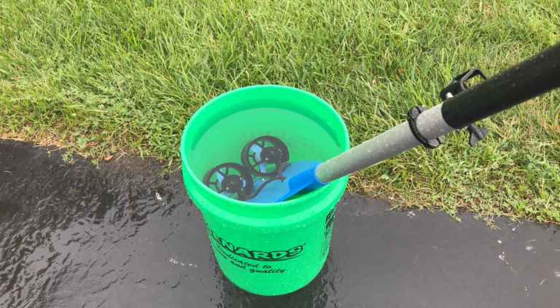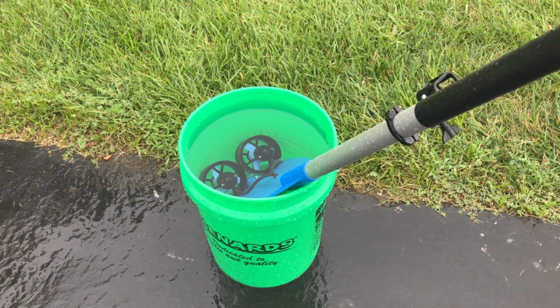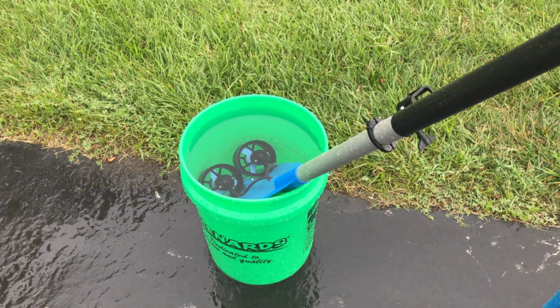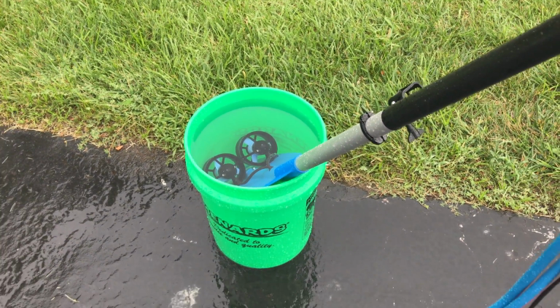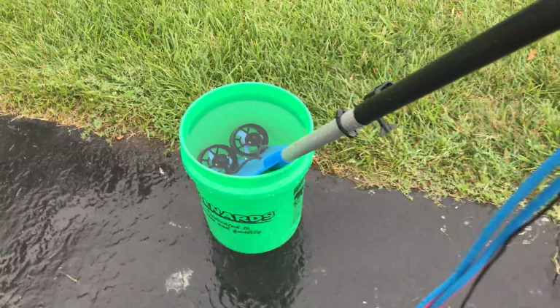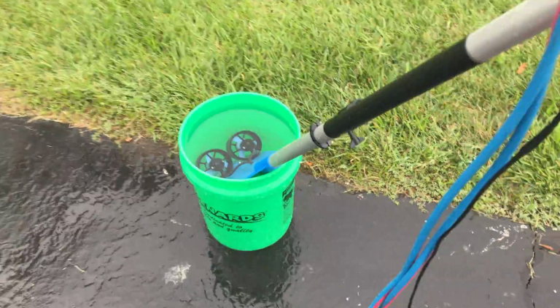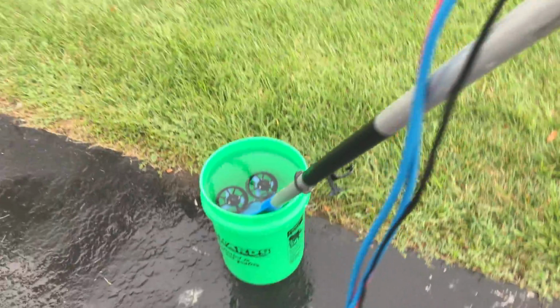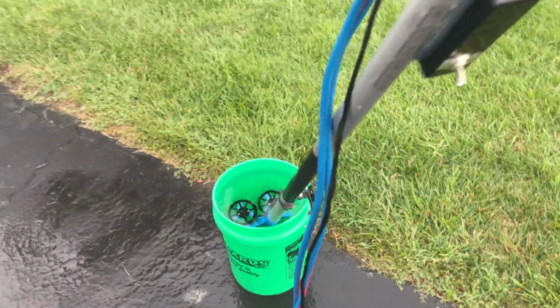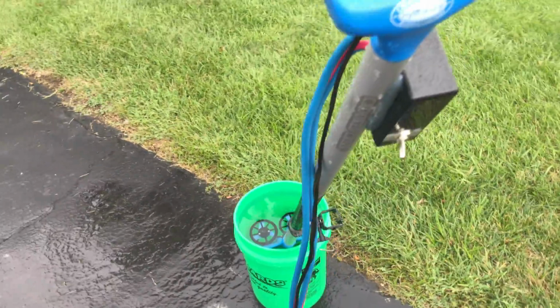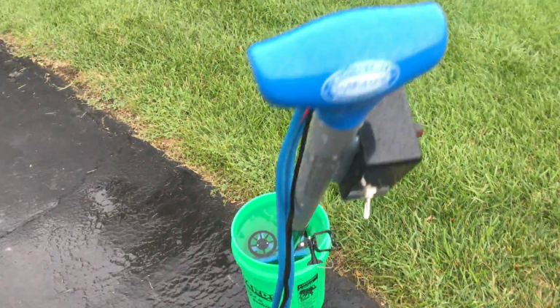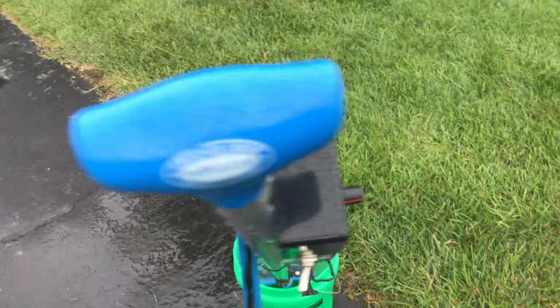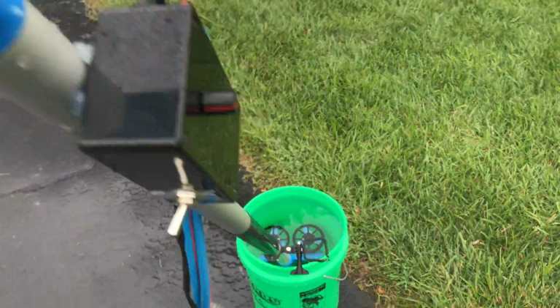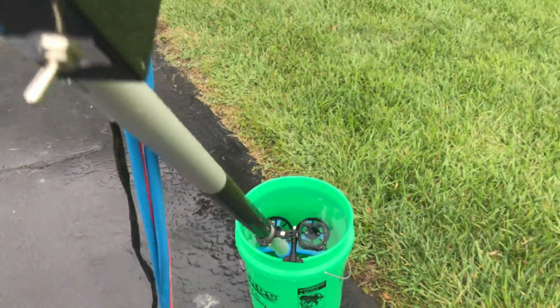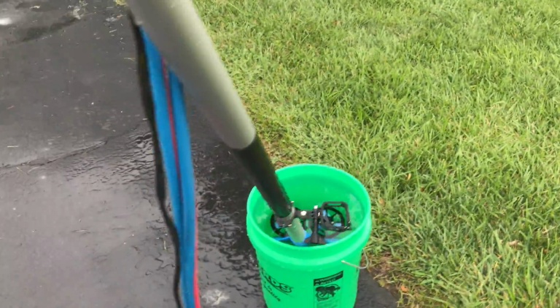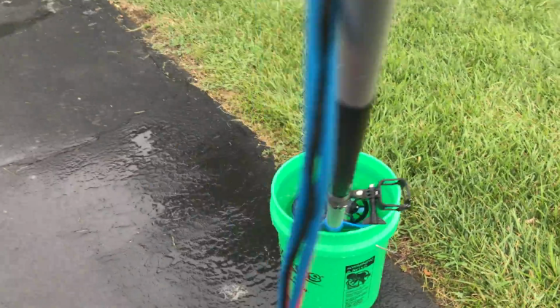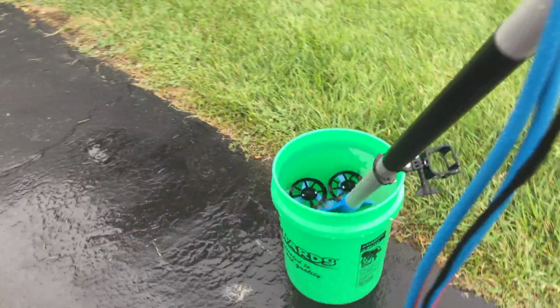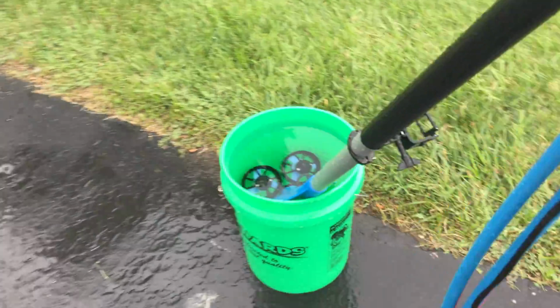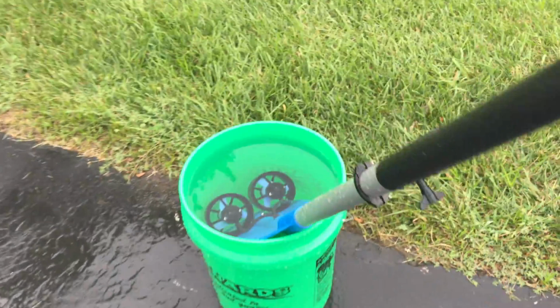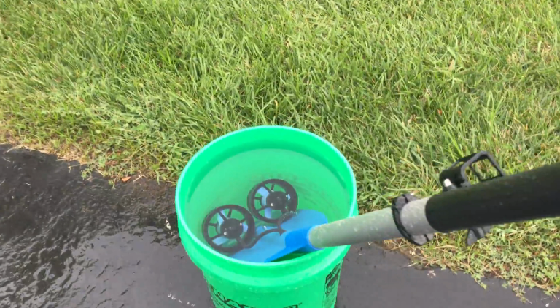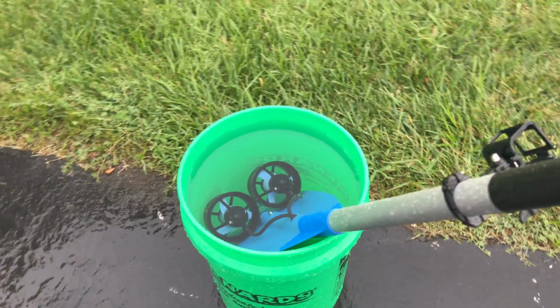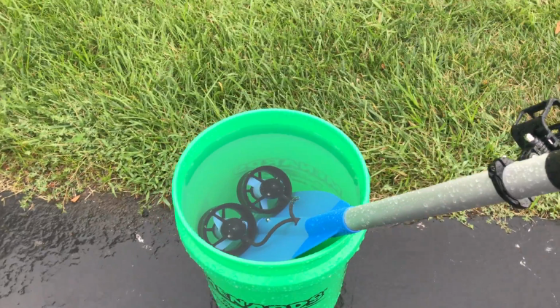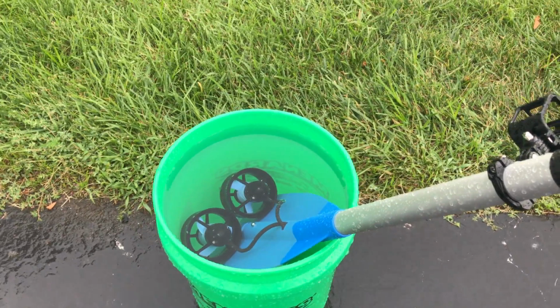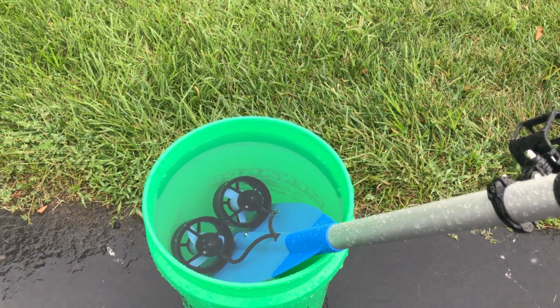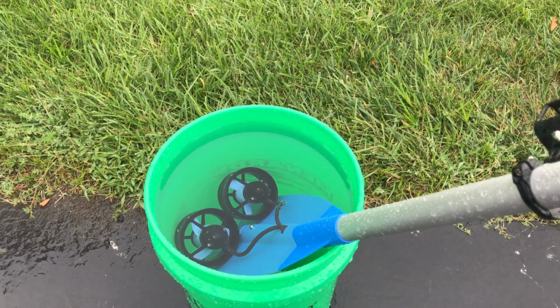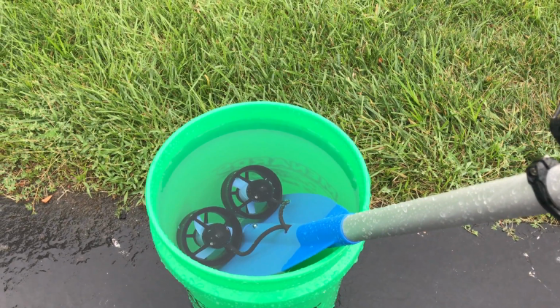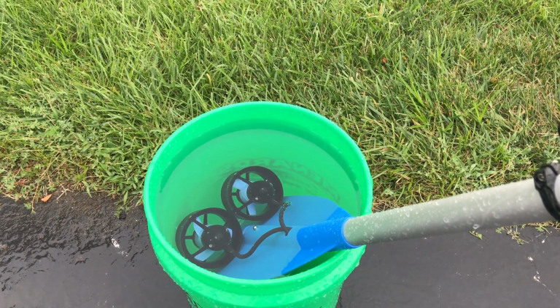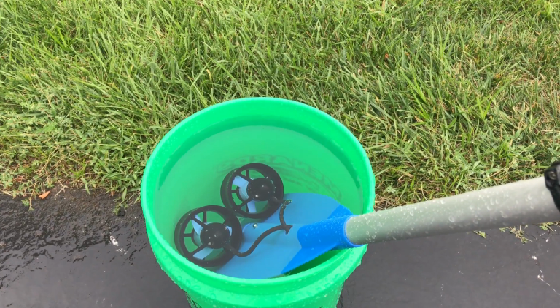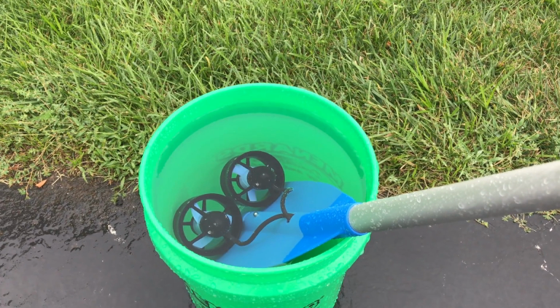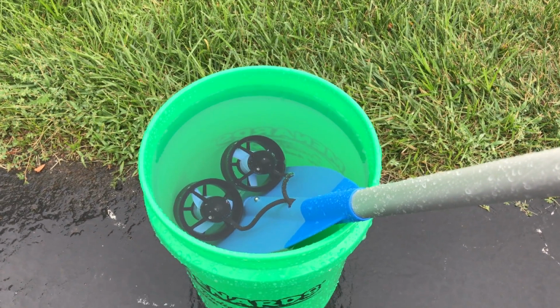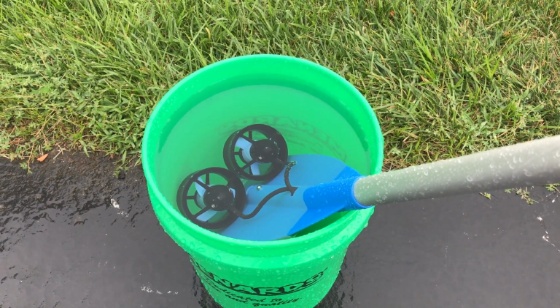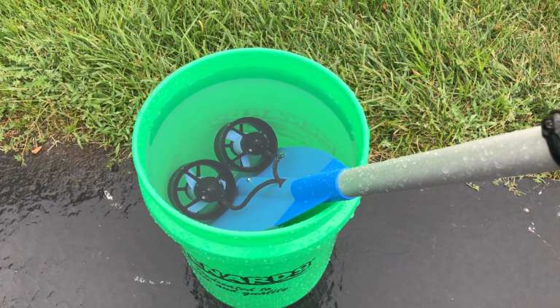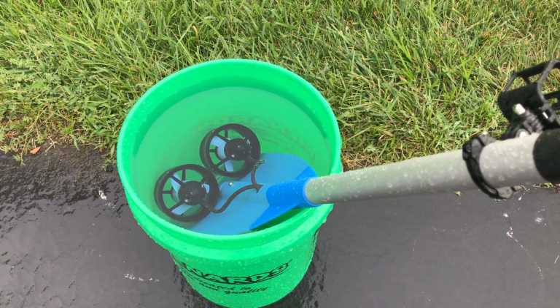So what I'm using this on is a paddle. Last time I used it on a float trip and it turned out to be a great success. I liked it so much that I got a second thruster to mount onto the paddle.